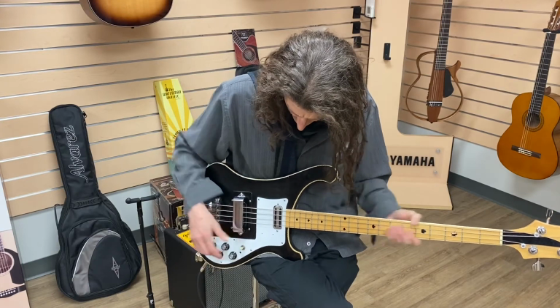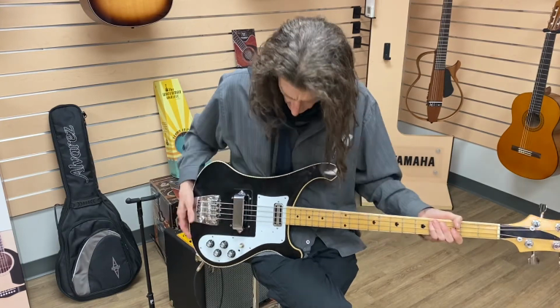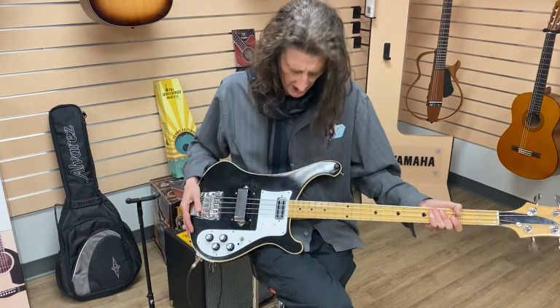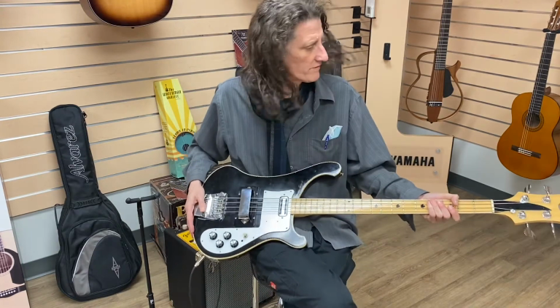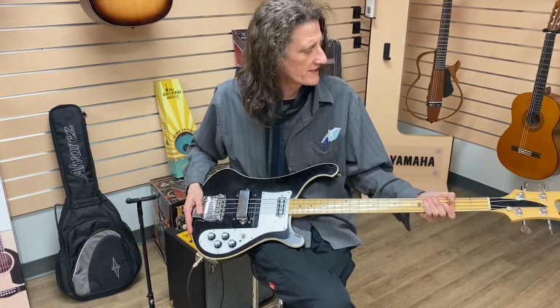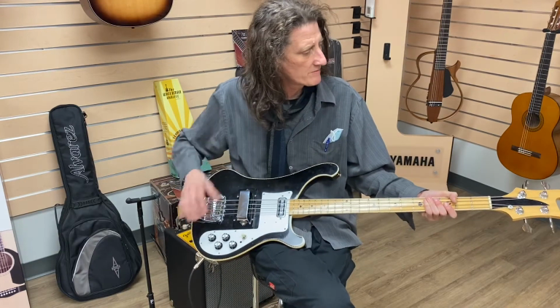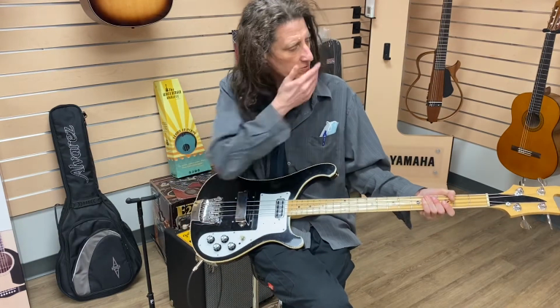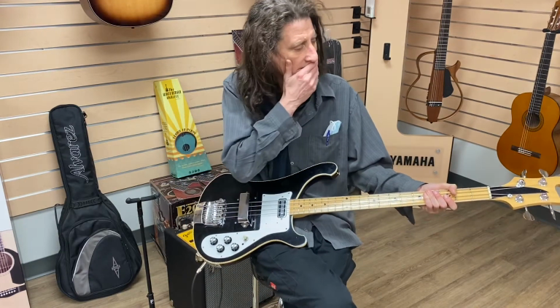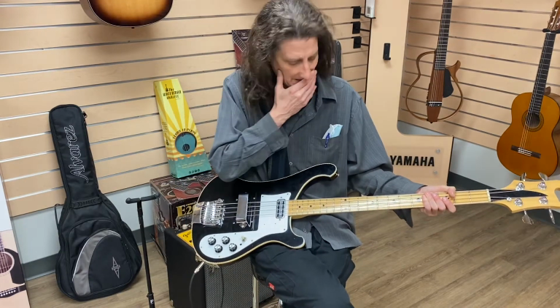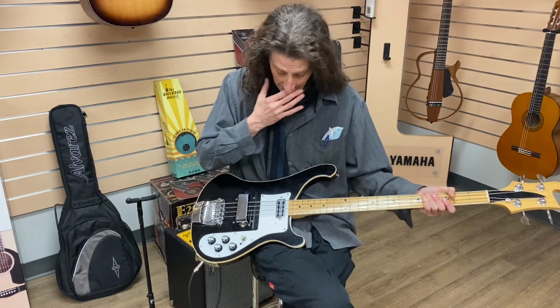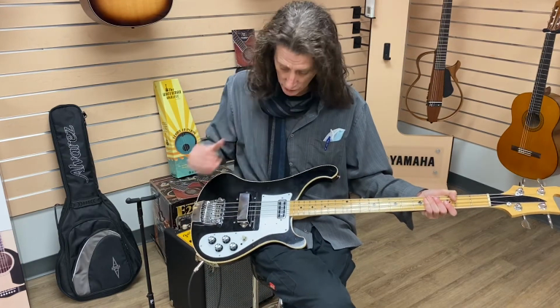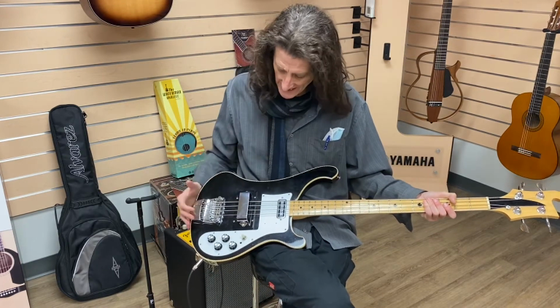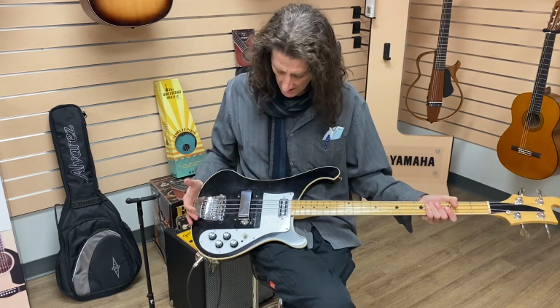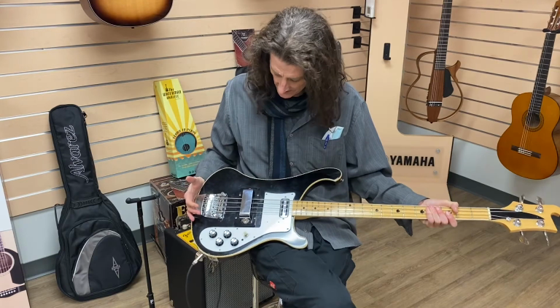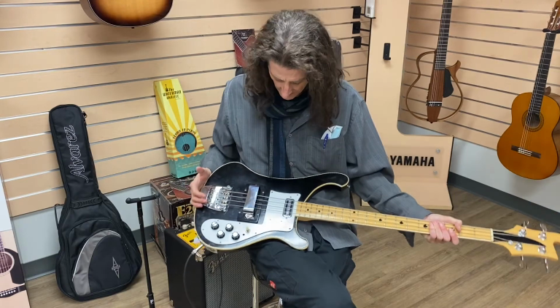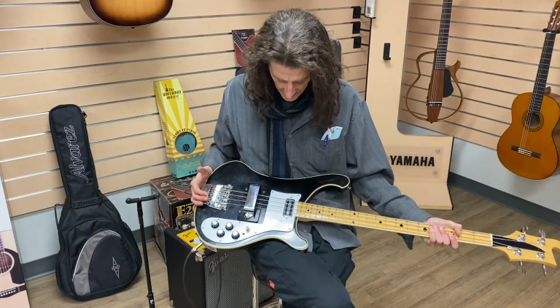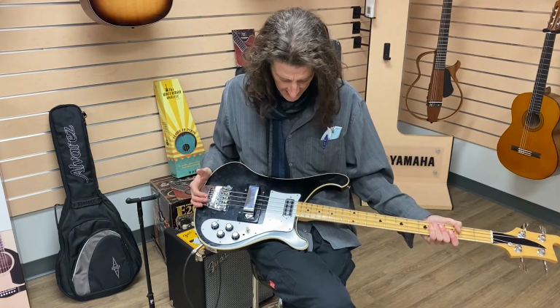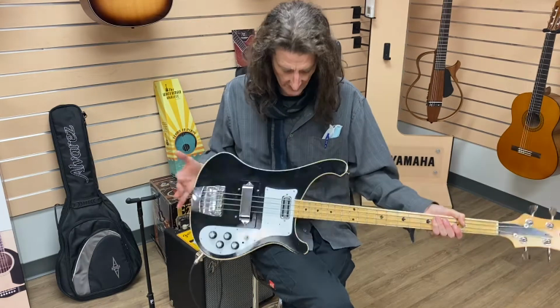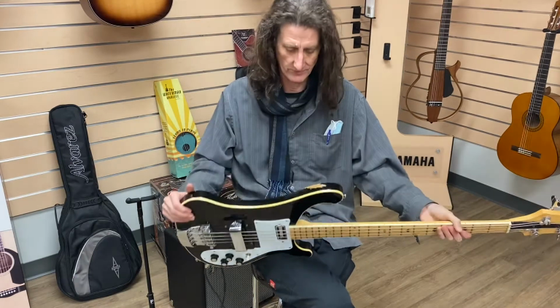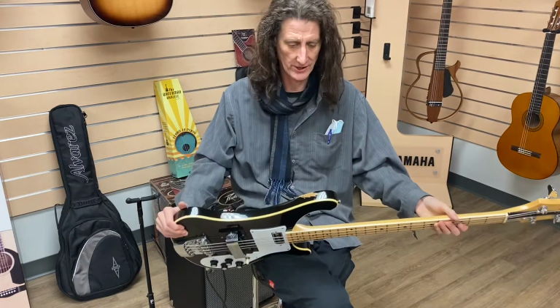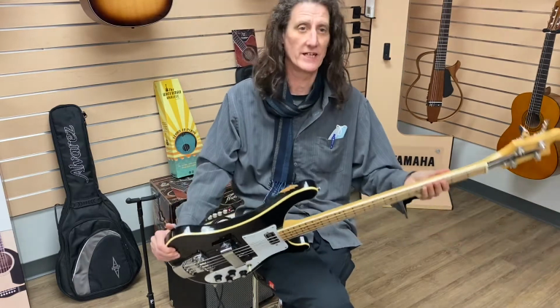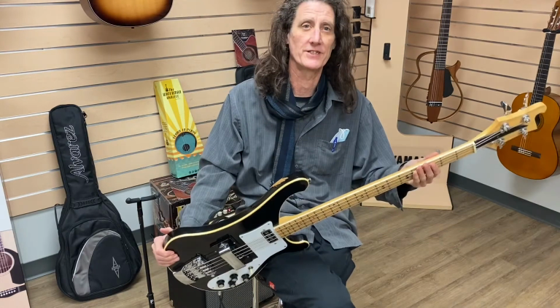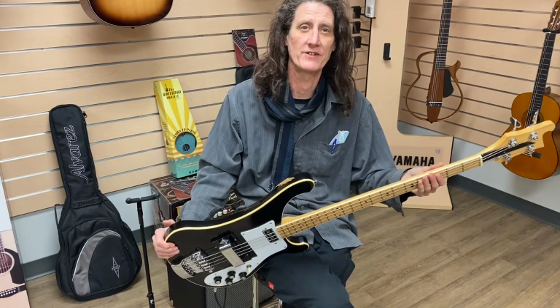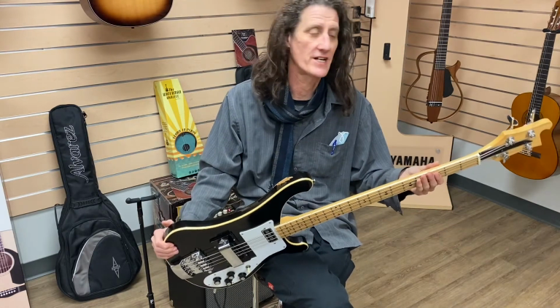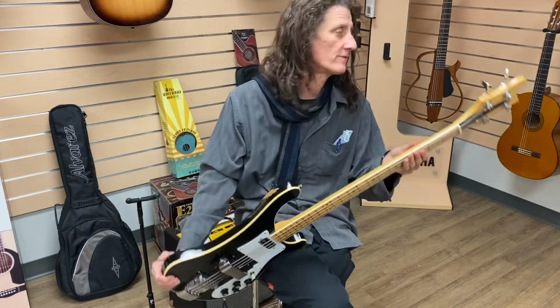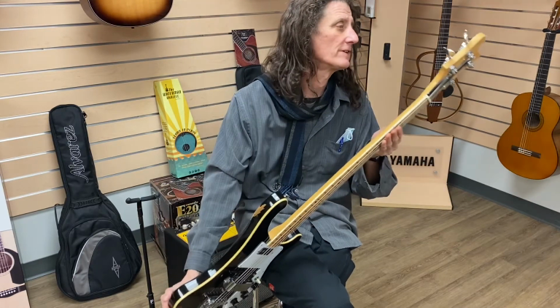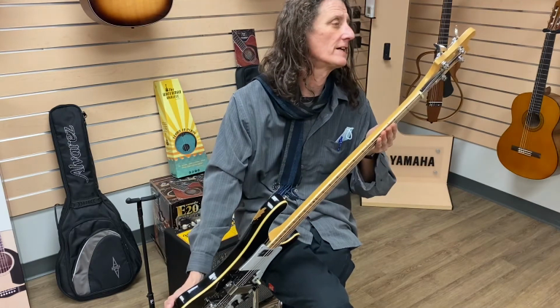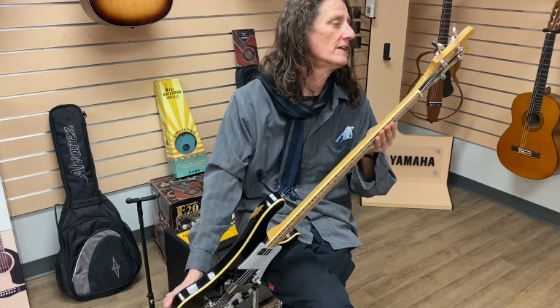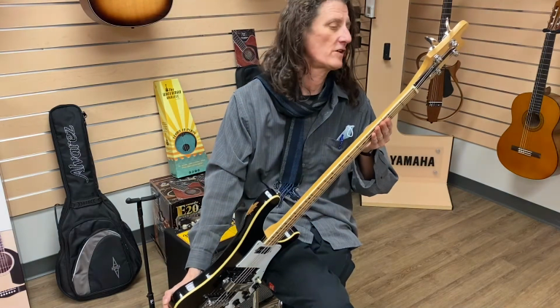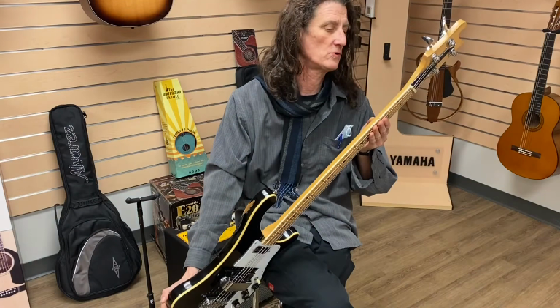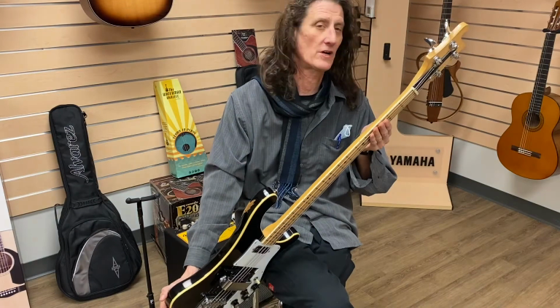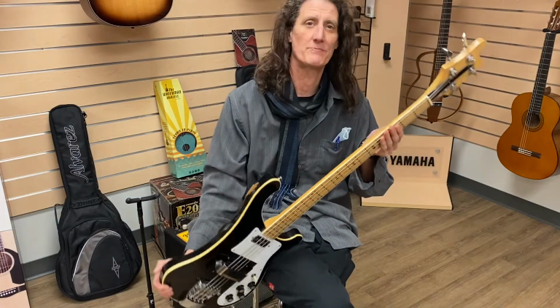So yeah, kind of a rarity. I remember these well in Ontario. Great guitars. Great, great guitars. A real slice of the 70s there for funky old guitars, man.